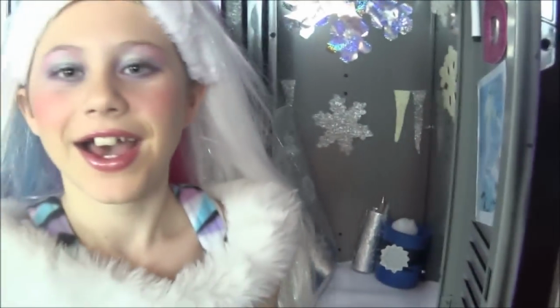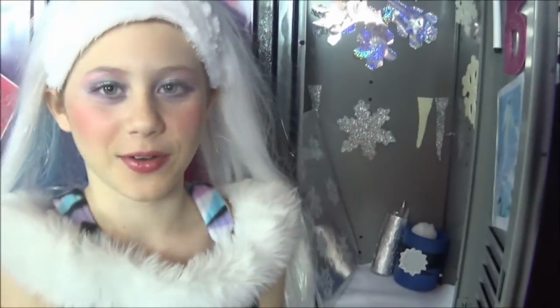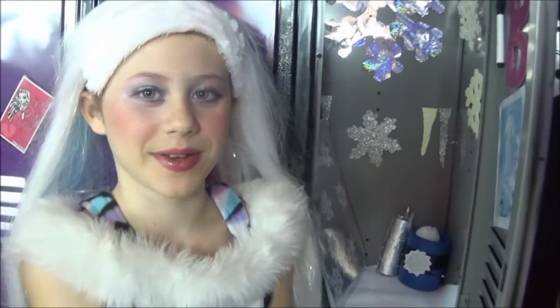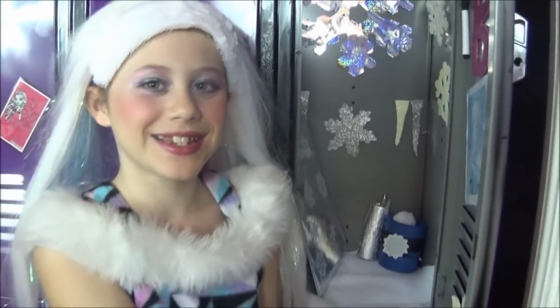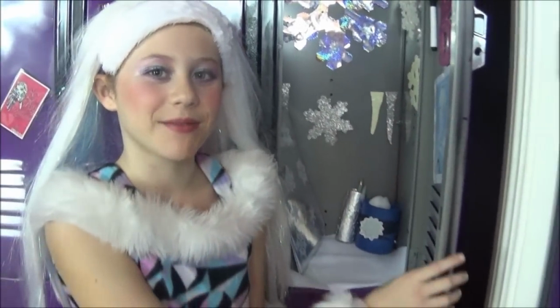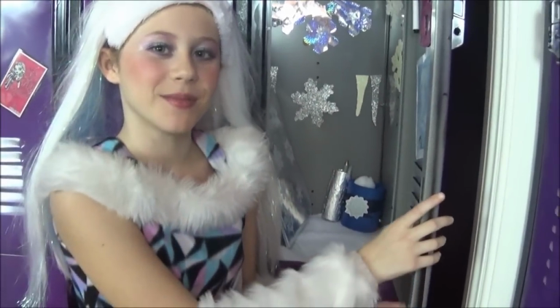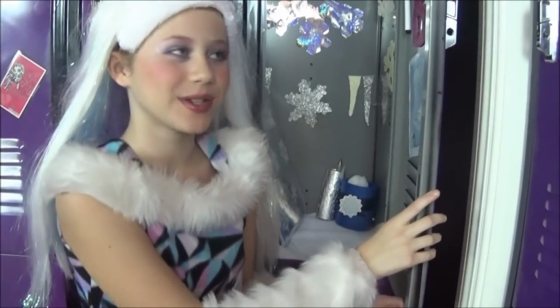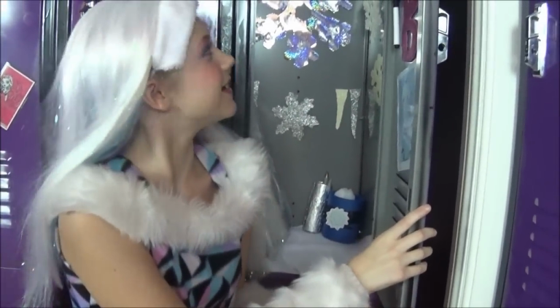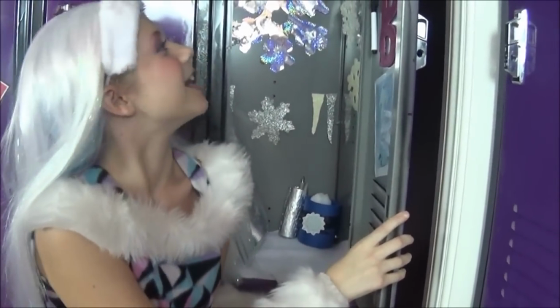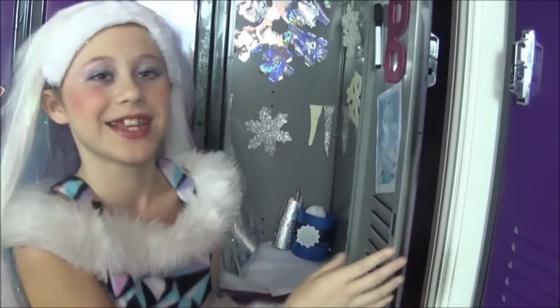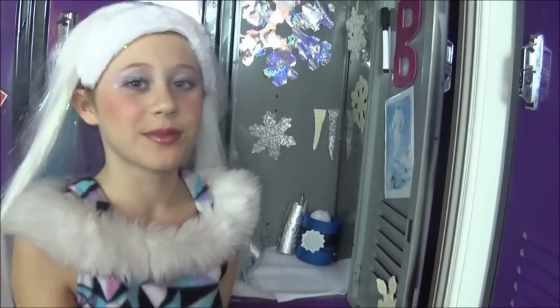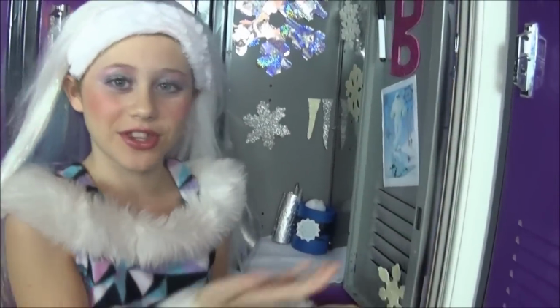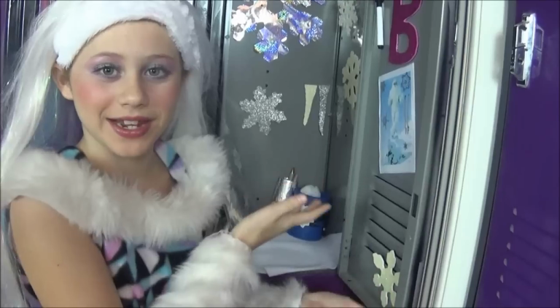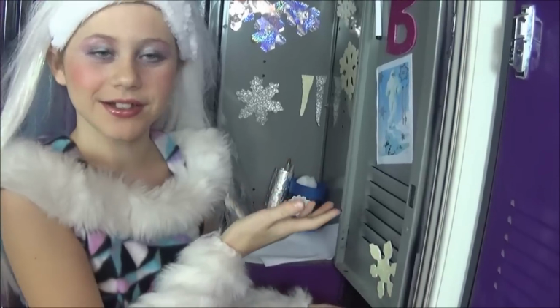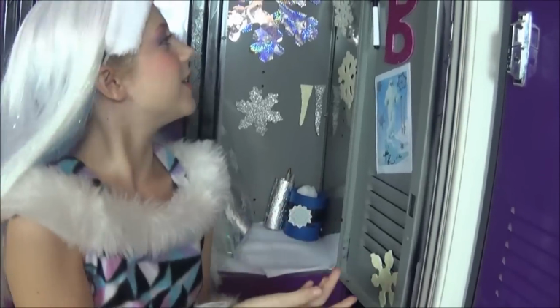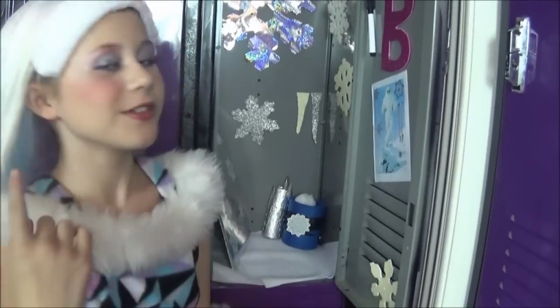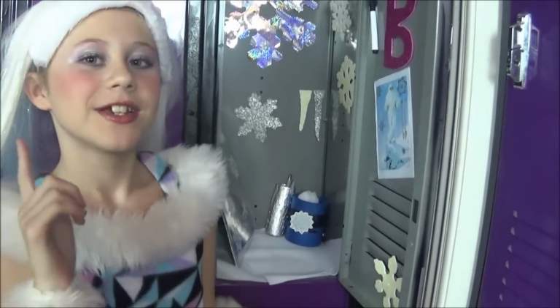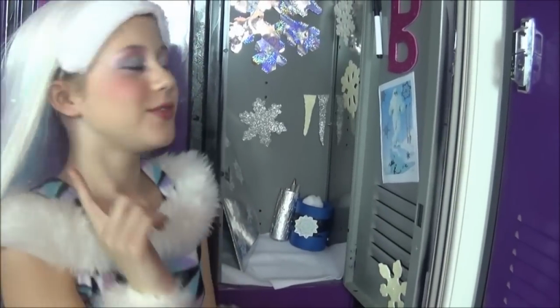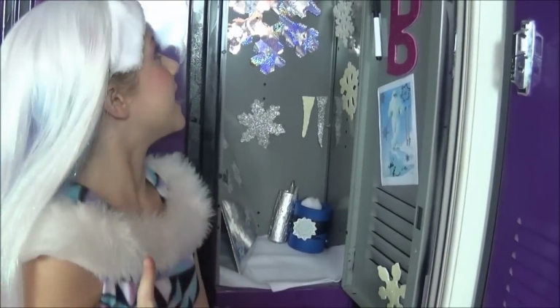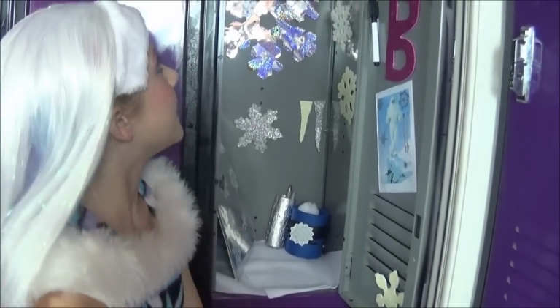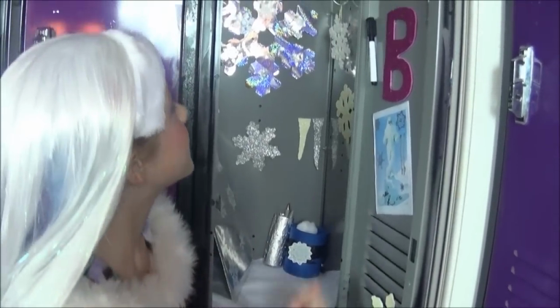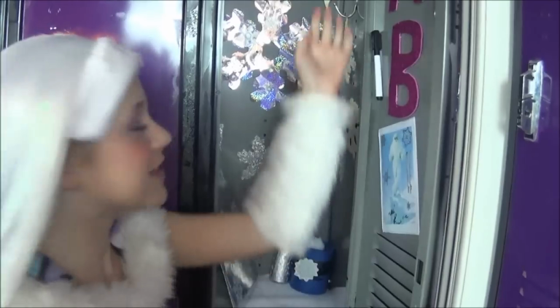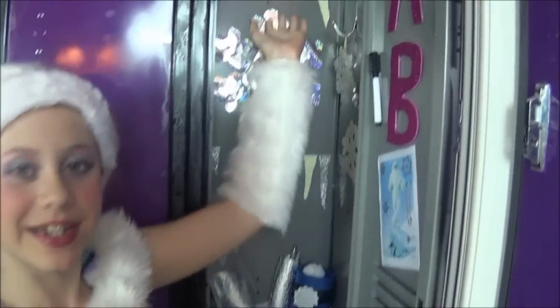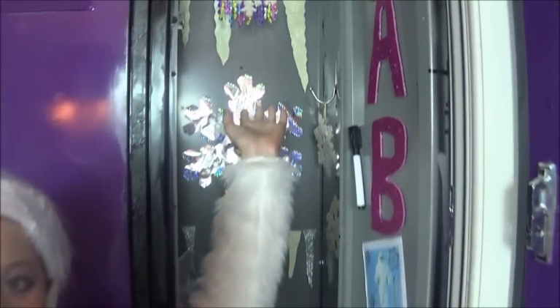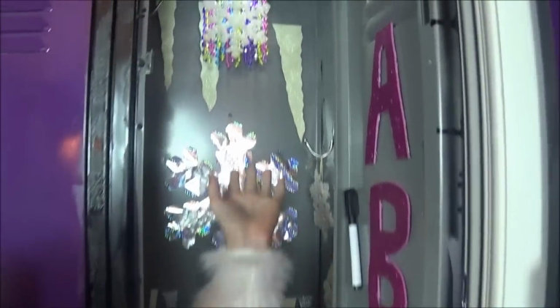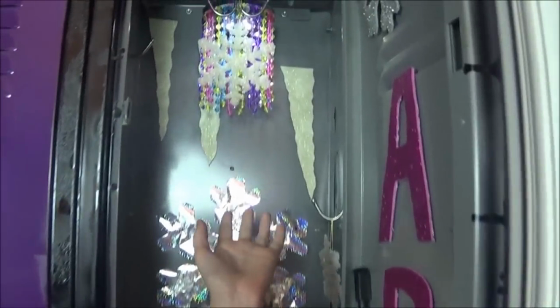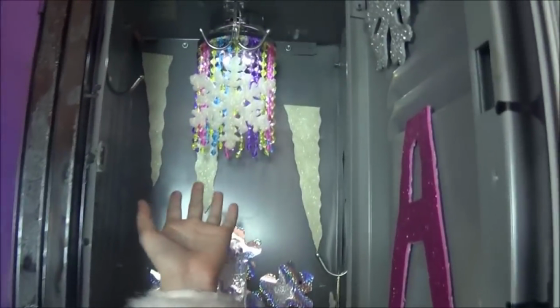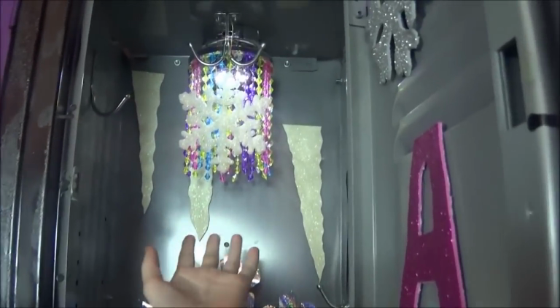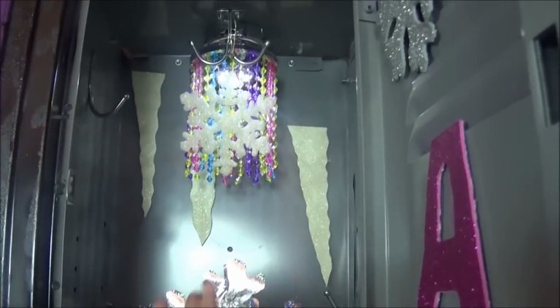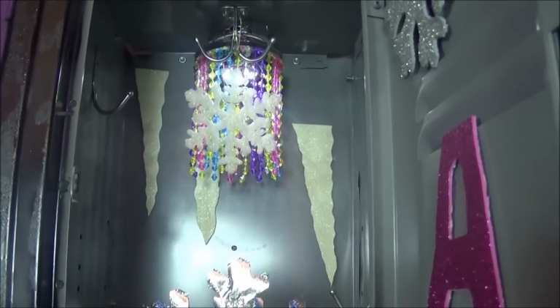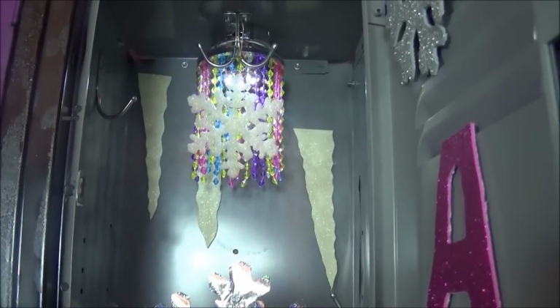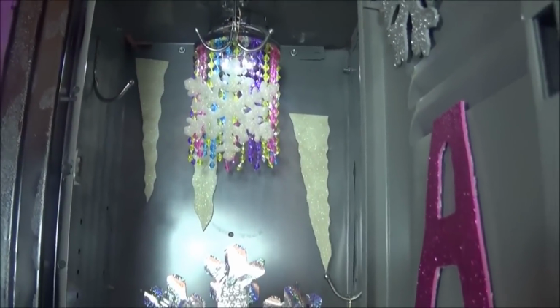Hello everybody, it is Abhi Bamo Dmul here and today I will be showing you my locker. First, as you can tell, we have this big standali up here that lights up whenever I open my locker.